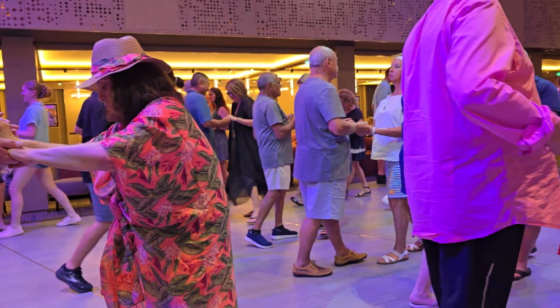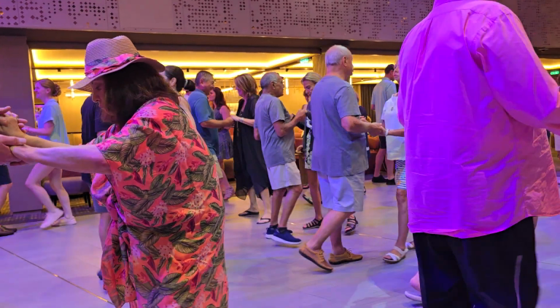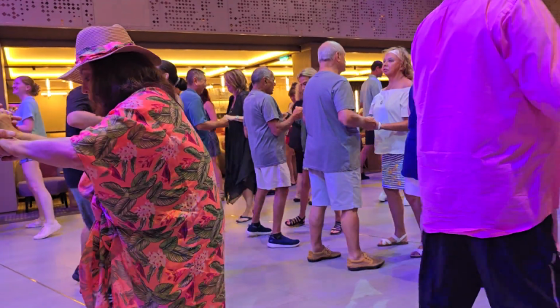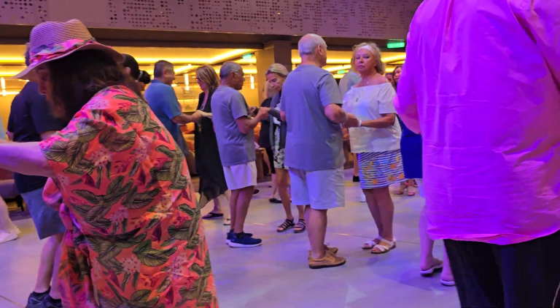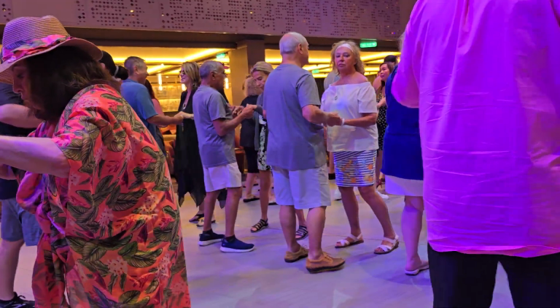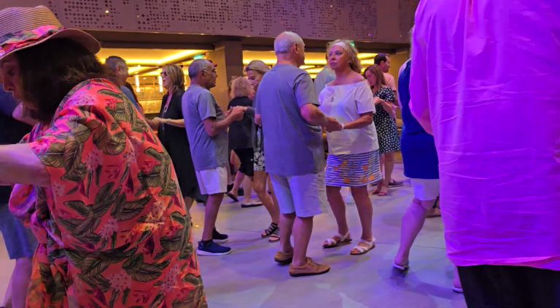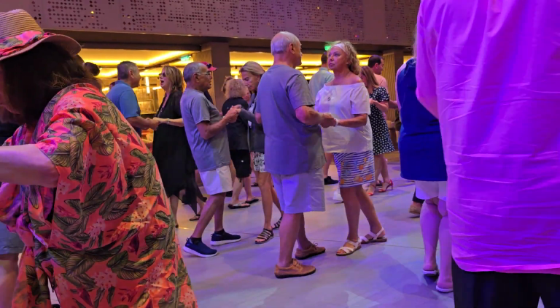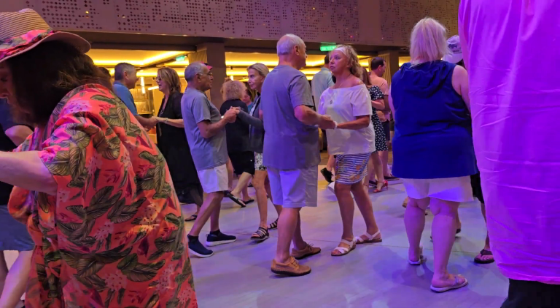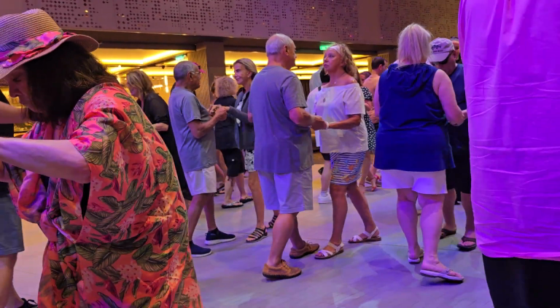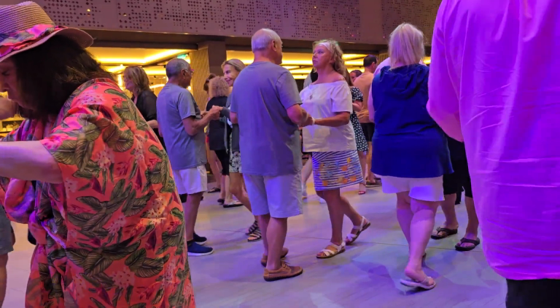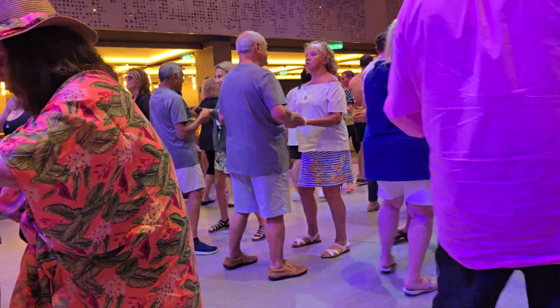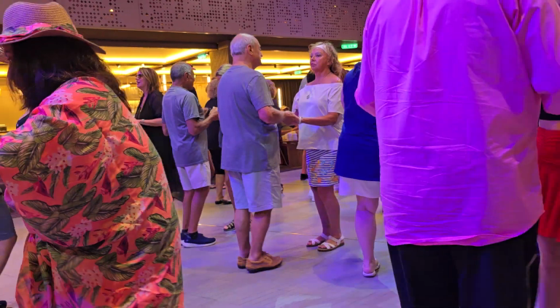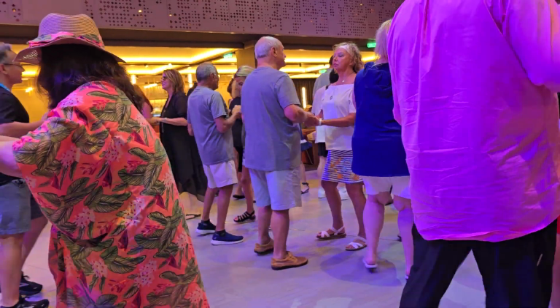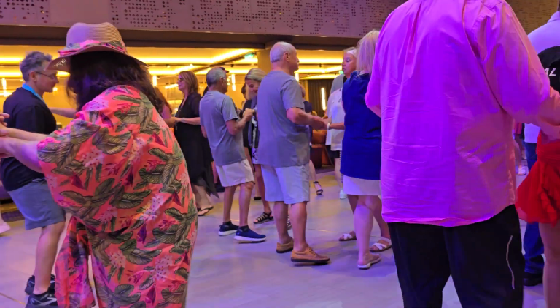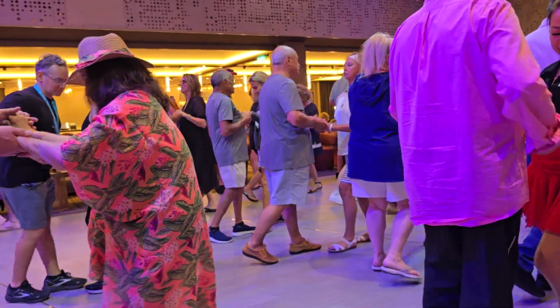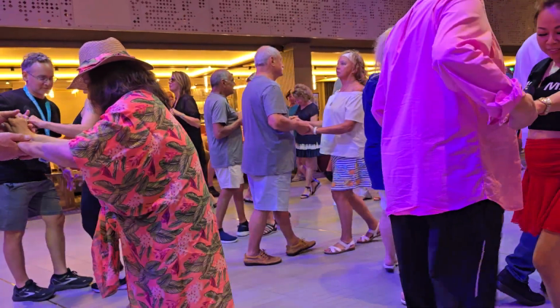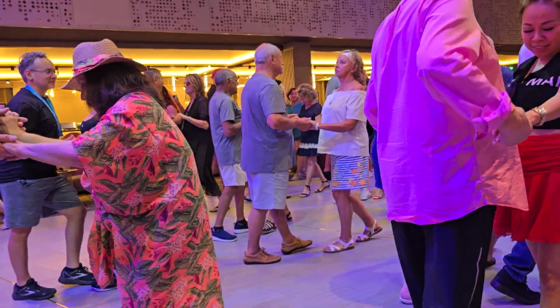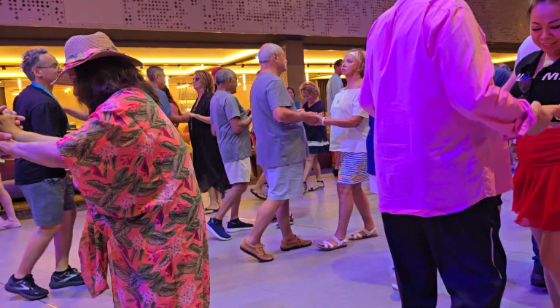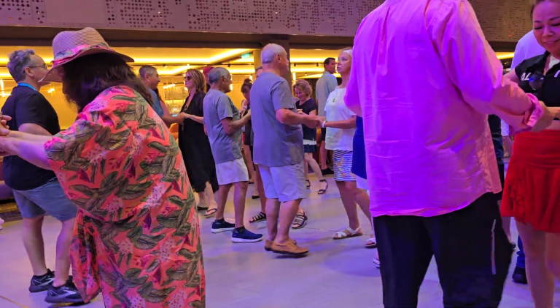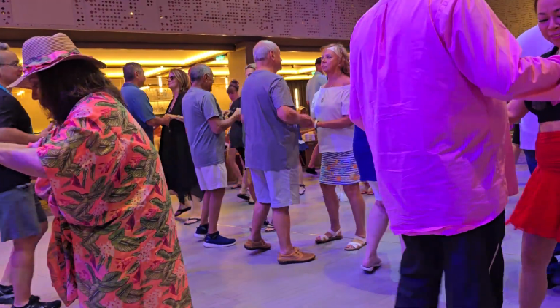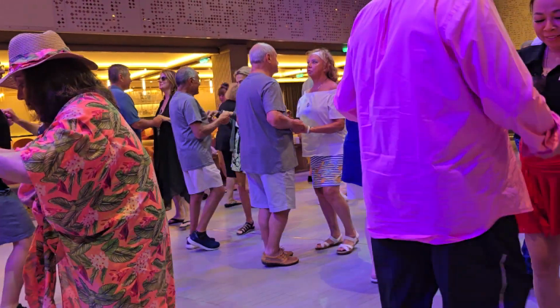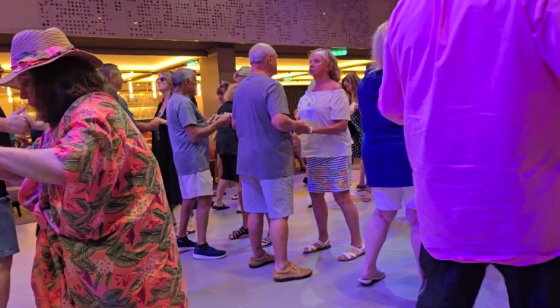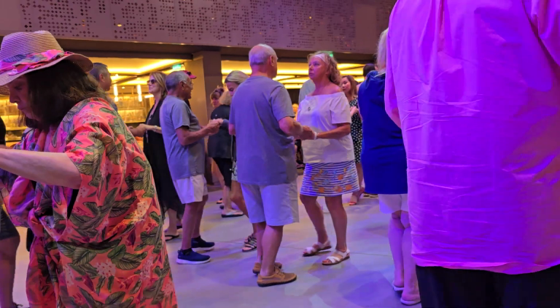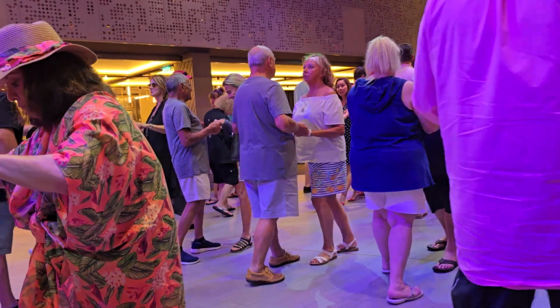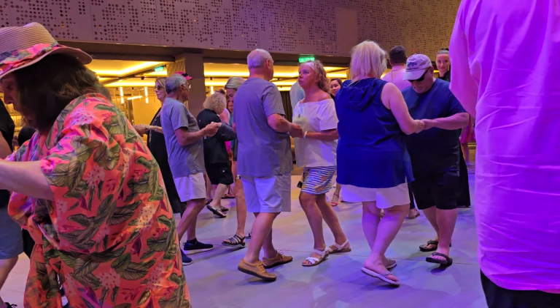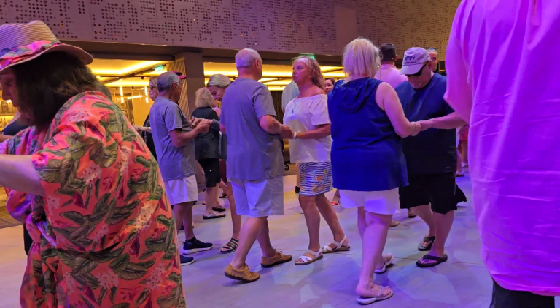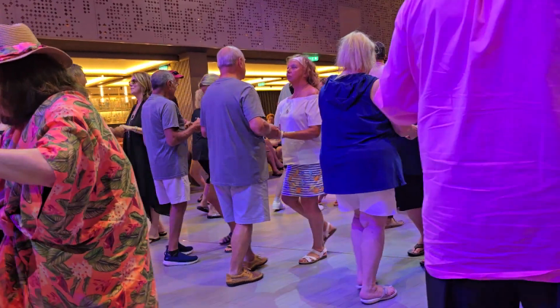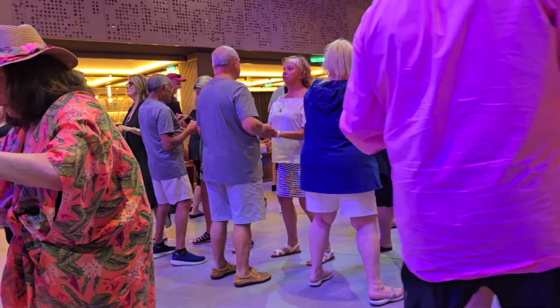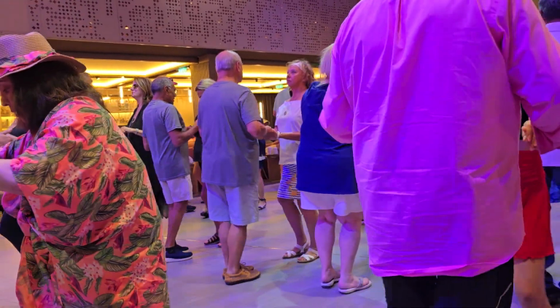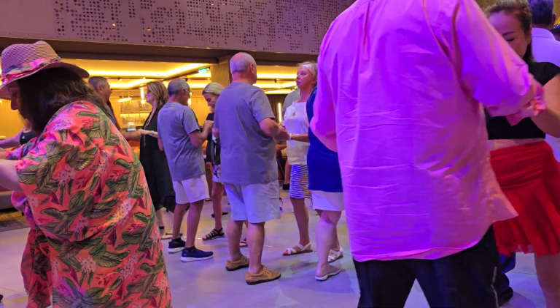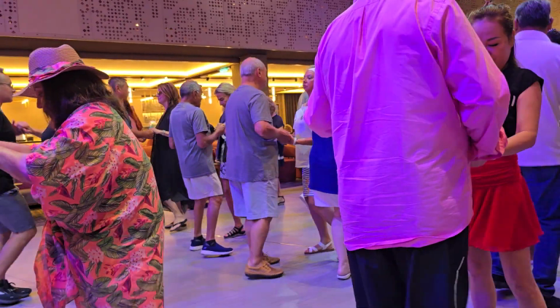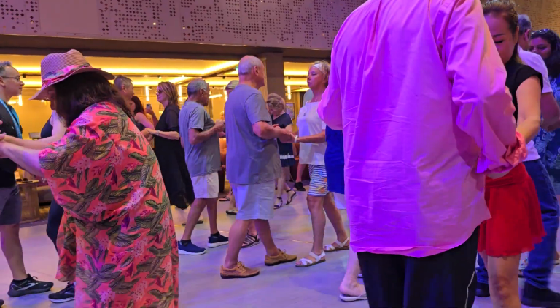Replace, side, close side, forwards left, replace. Side, close side, back right. Replace, side, close side, forwards left, replace. Cha, cha, cha, back right.